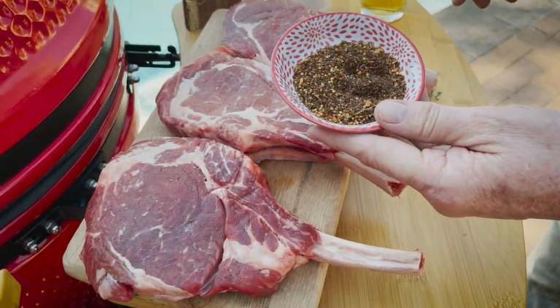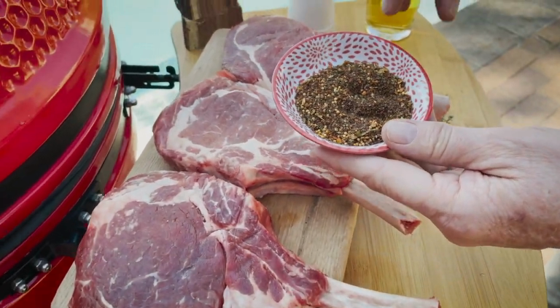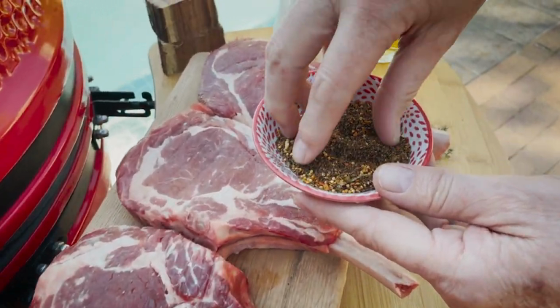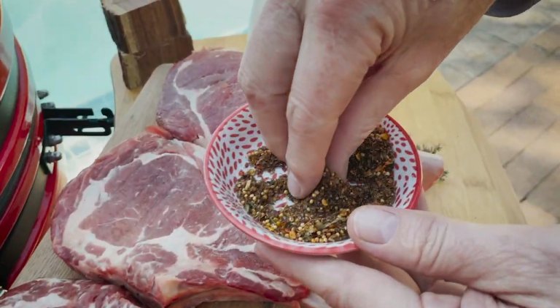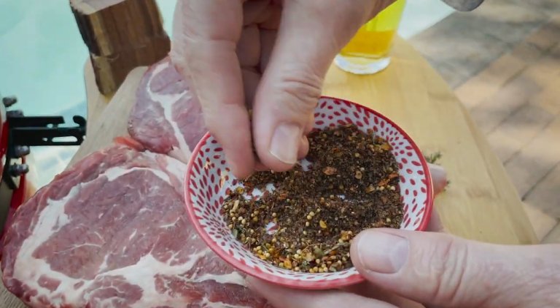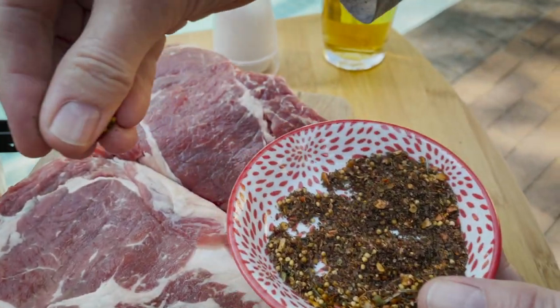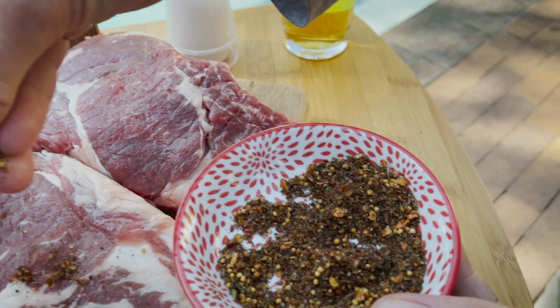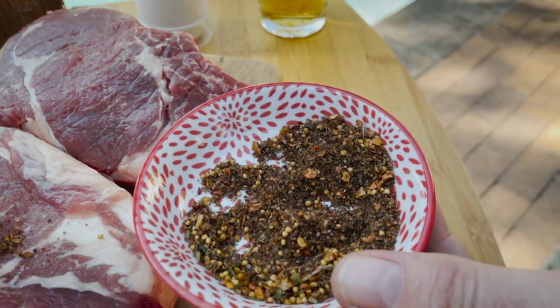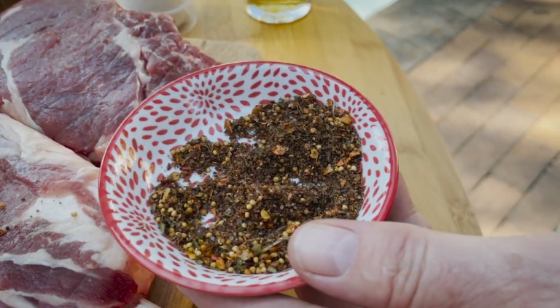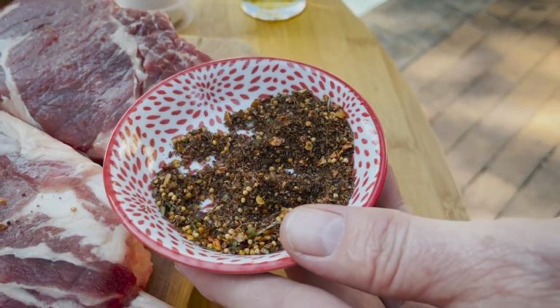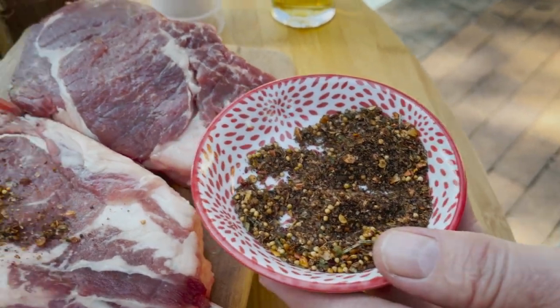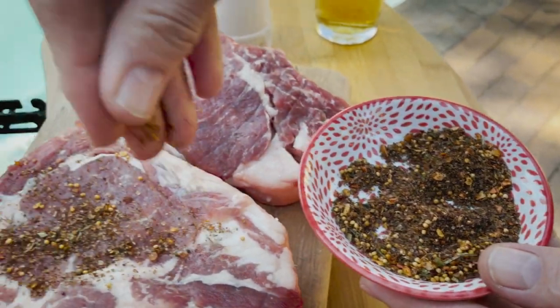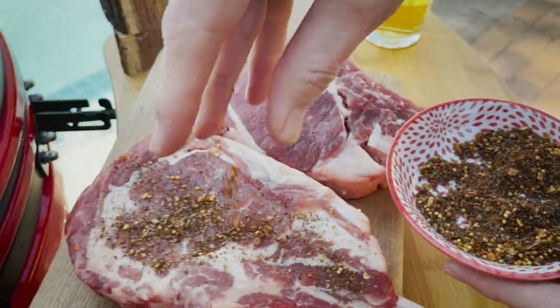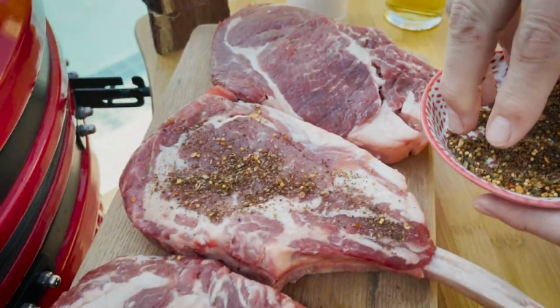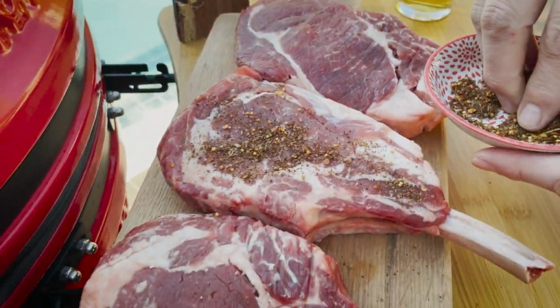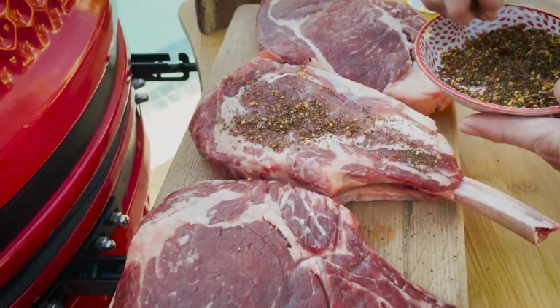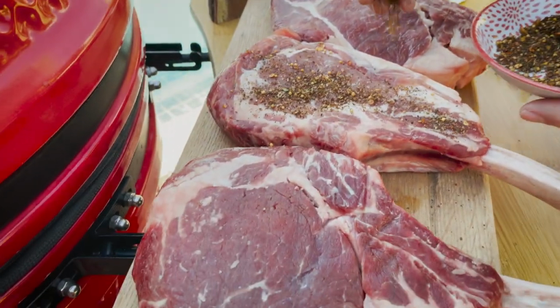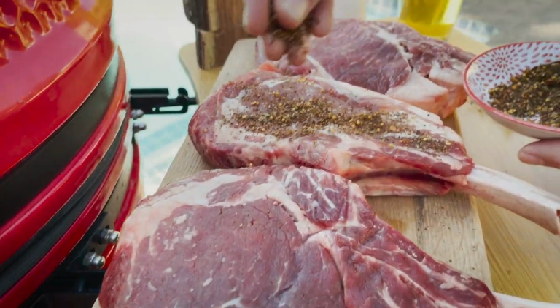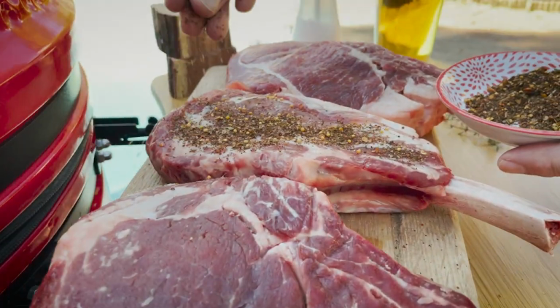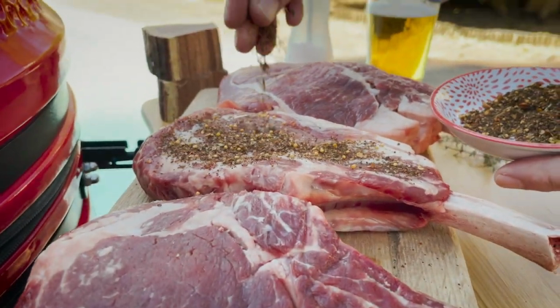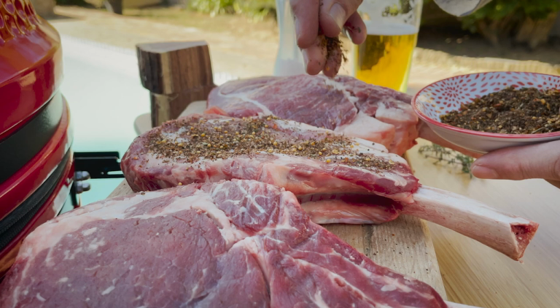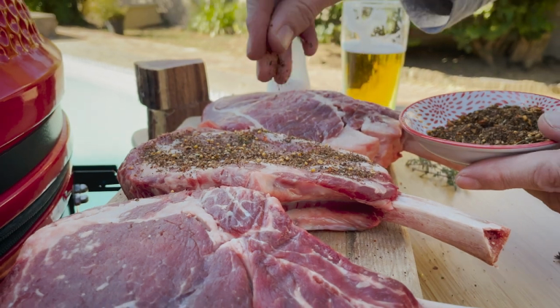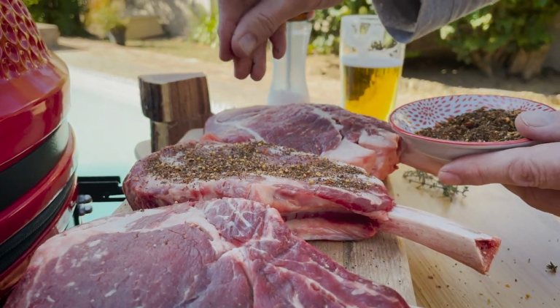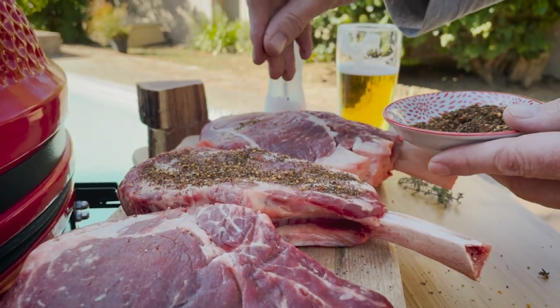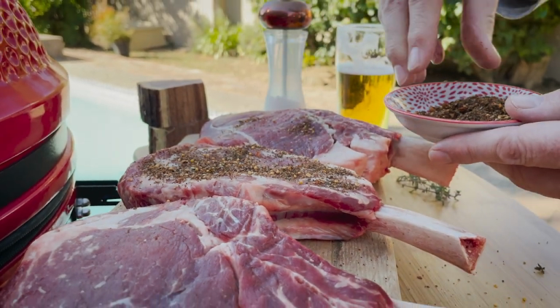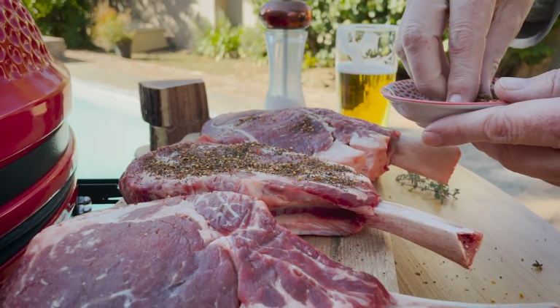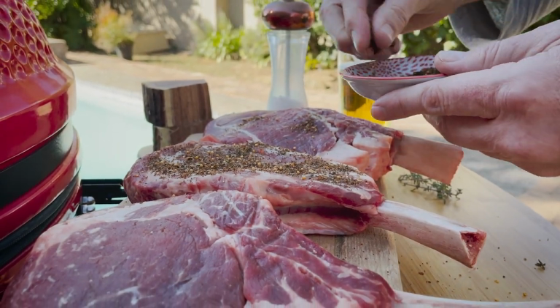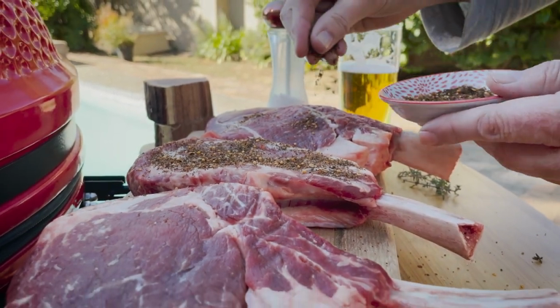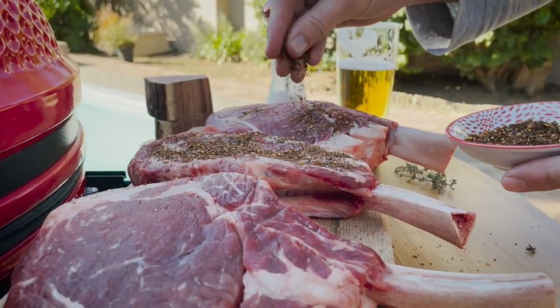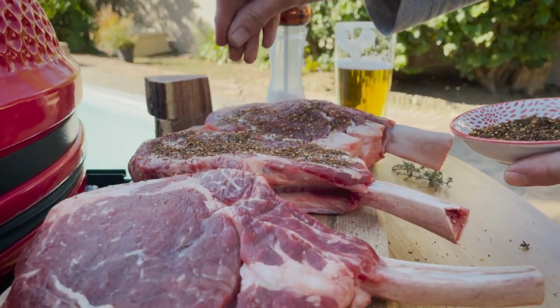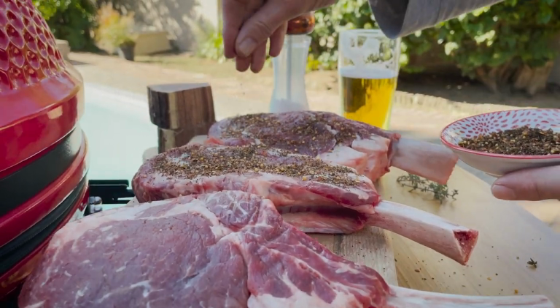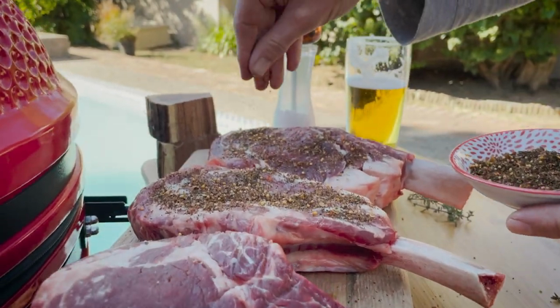If you want some of this, let us know. It's sweetened with molasses and has a lovely blend of aromatic herbs and spices.